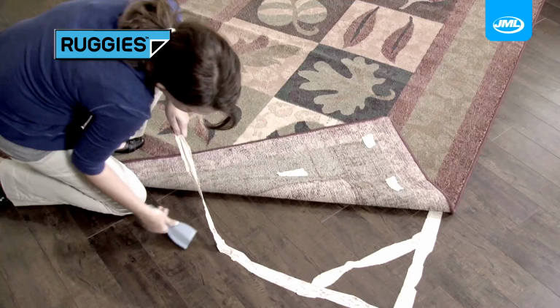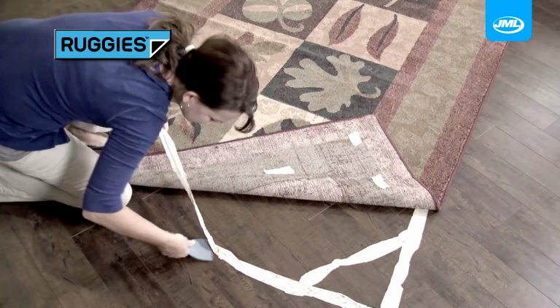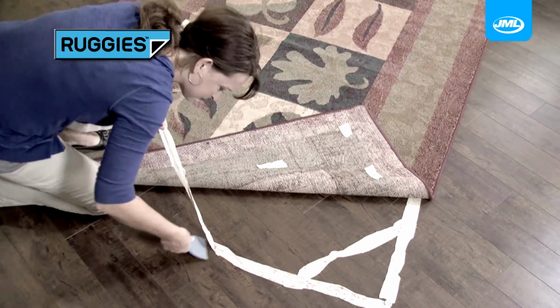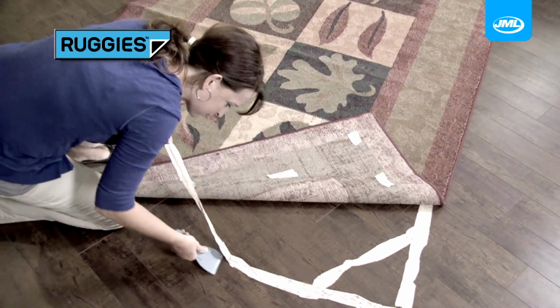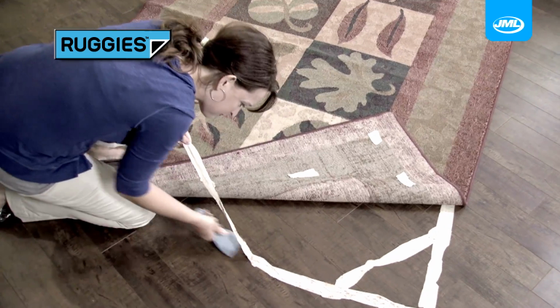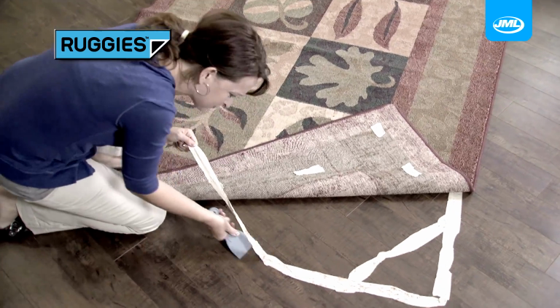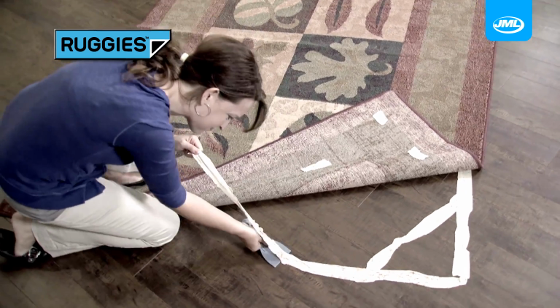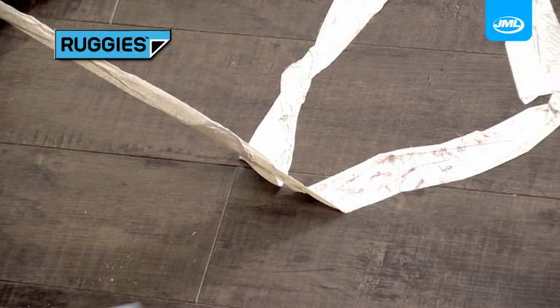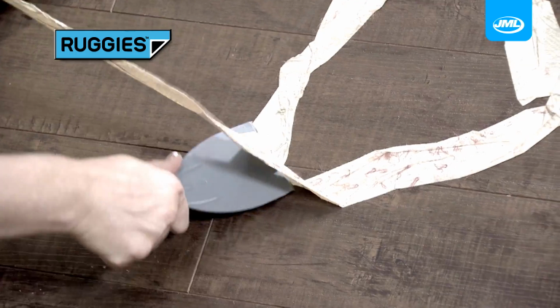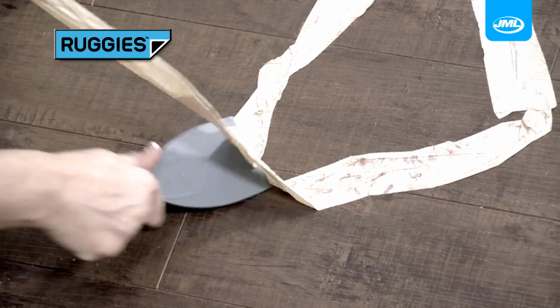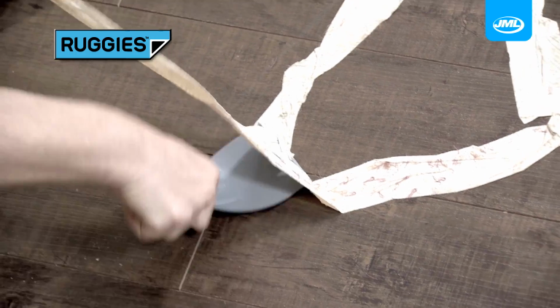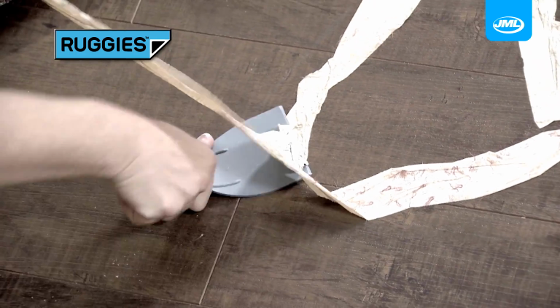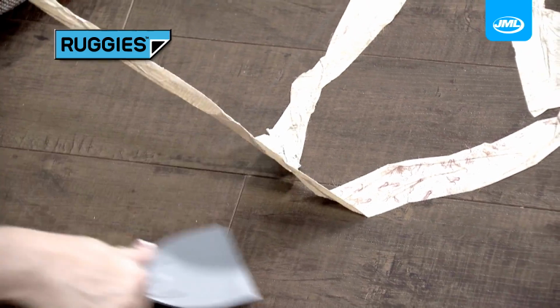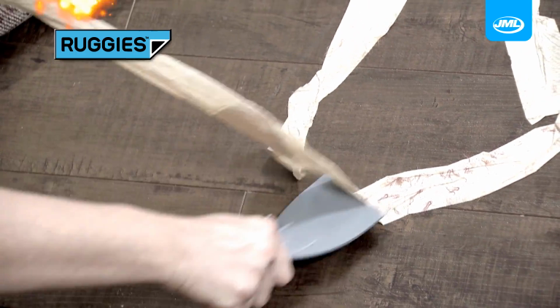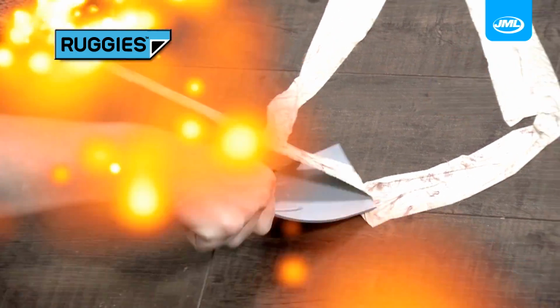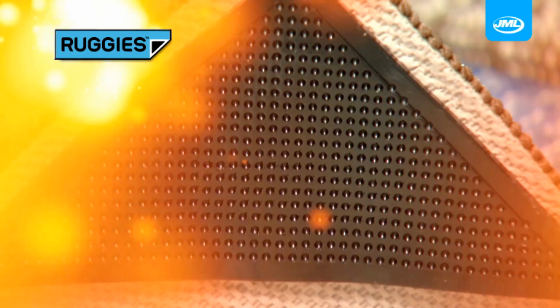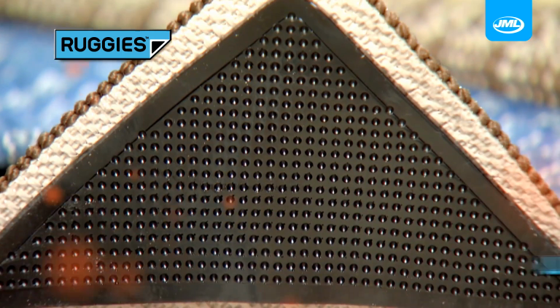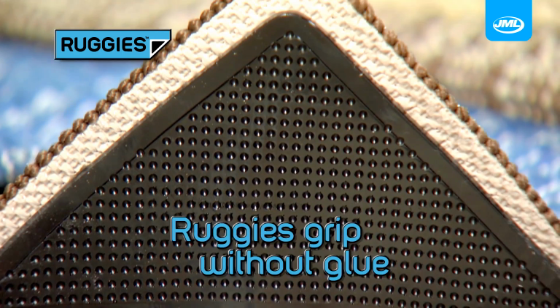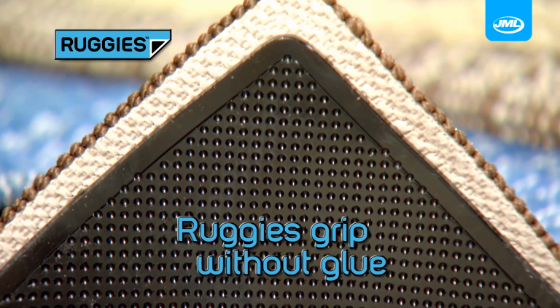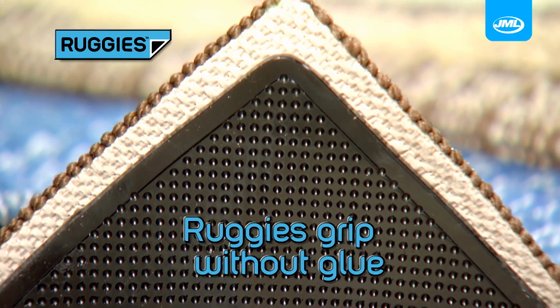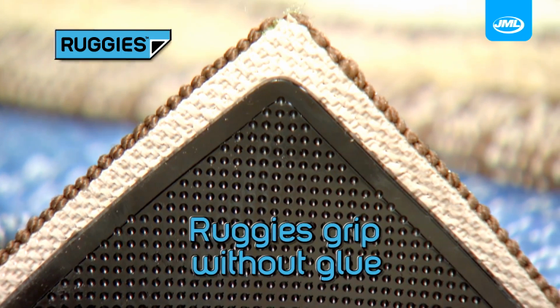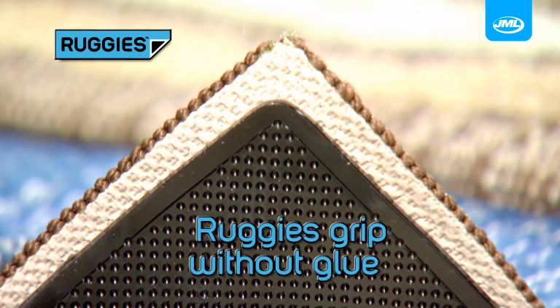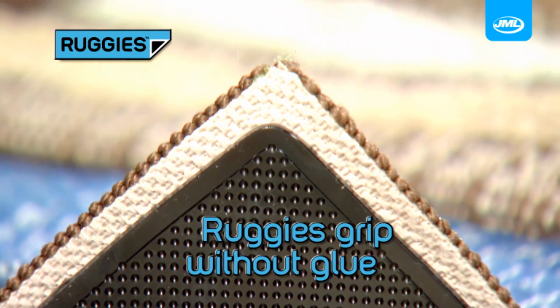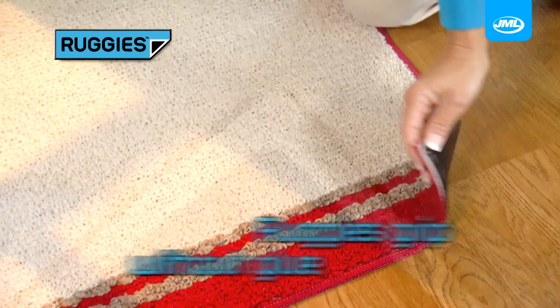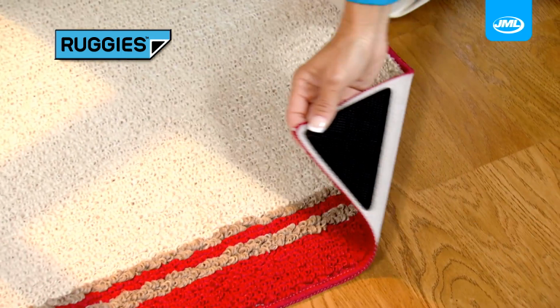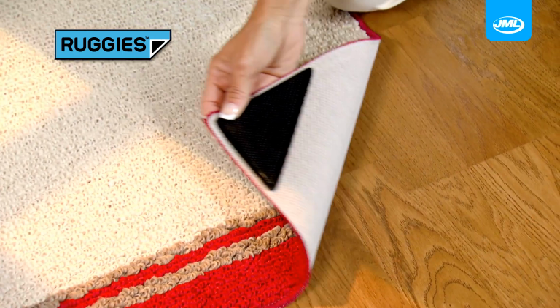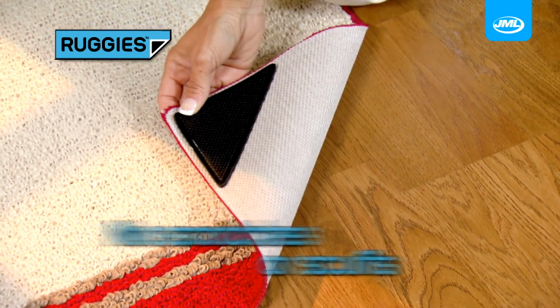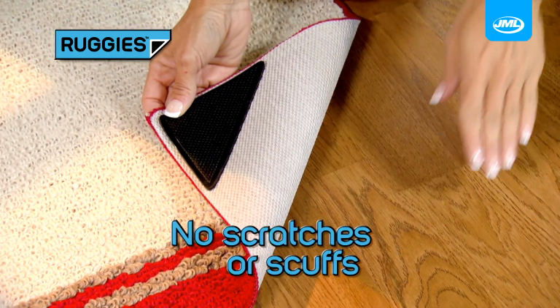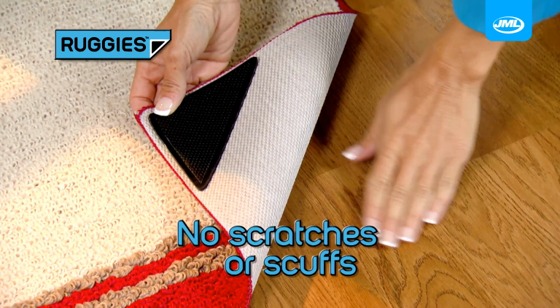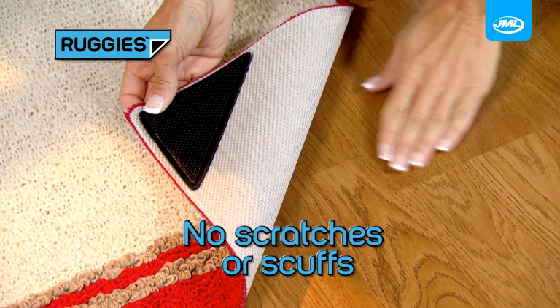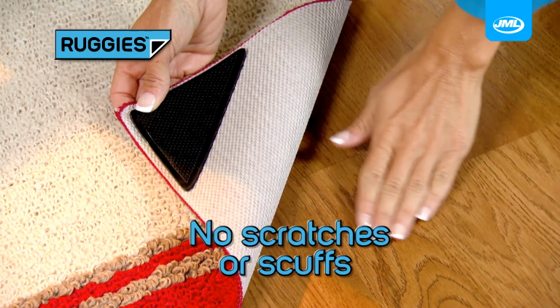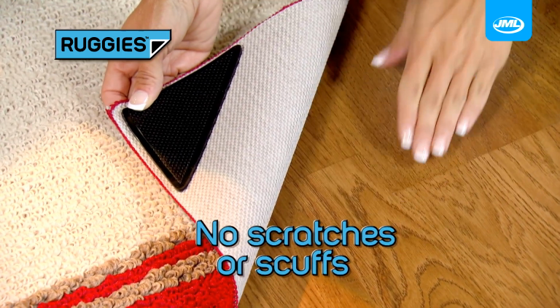Sticky adhesive tapes leave glue and residue behind that can scar floors and are a nightmare to remove. Ruggies' soft grip pads grip without glue and won't scratch, scuff or damage your floor.